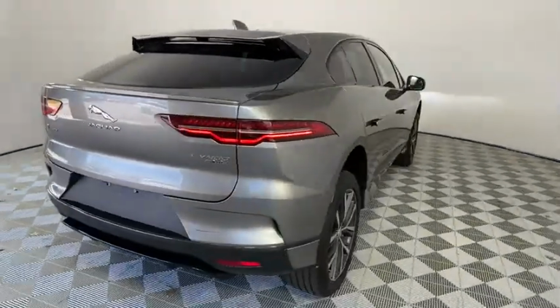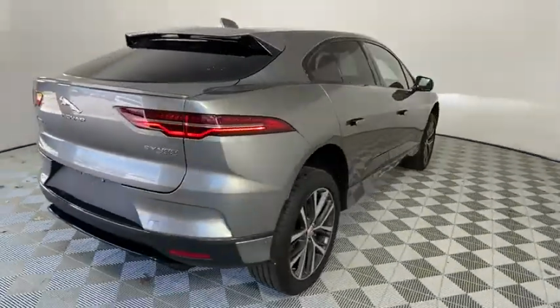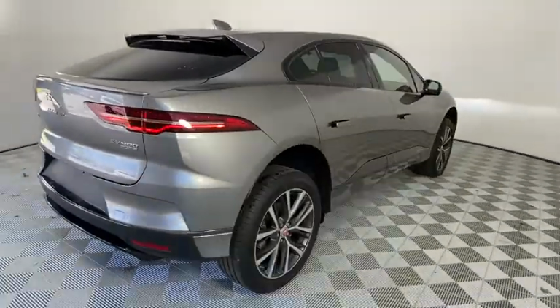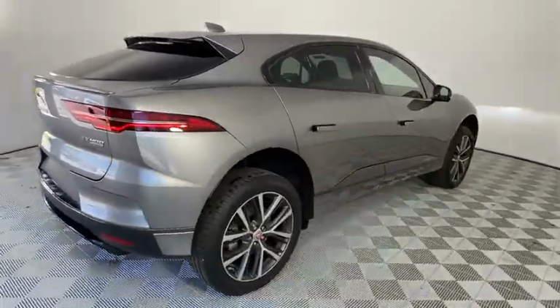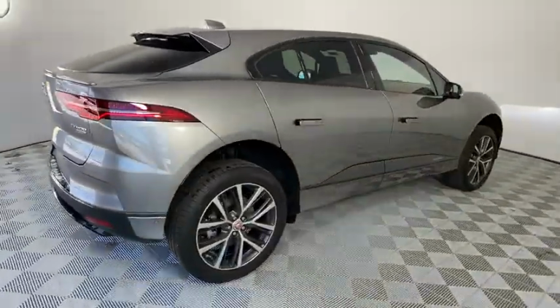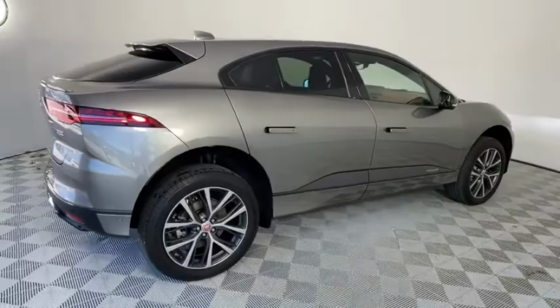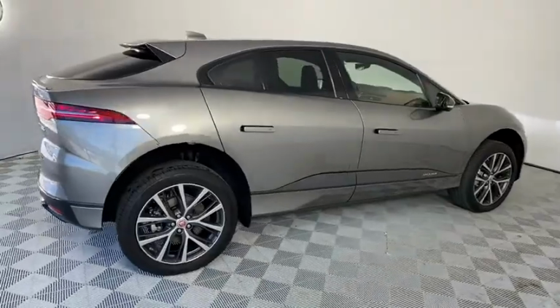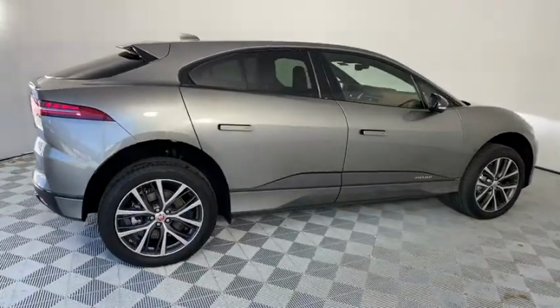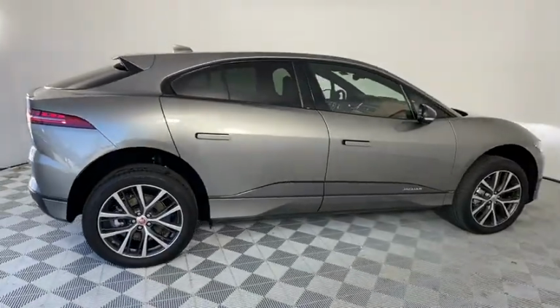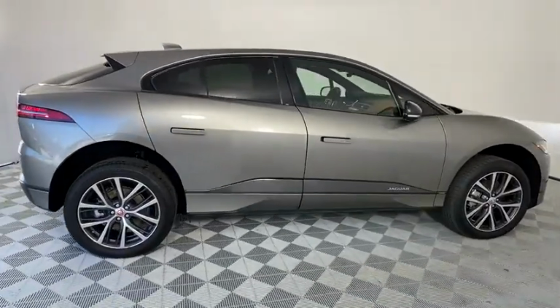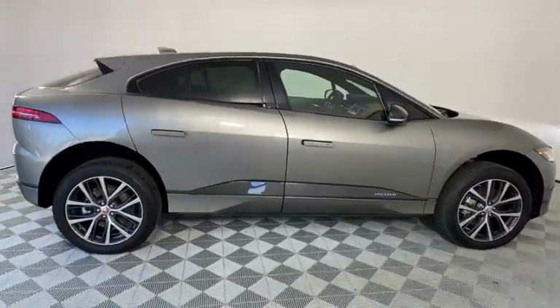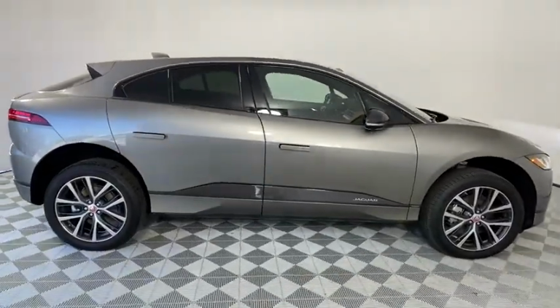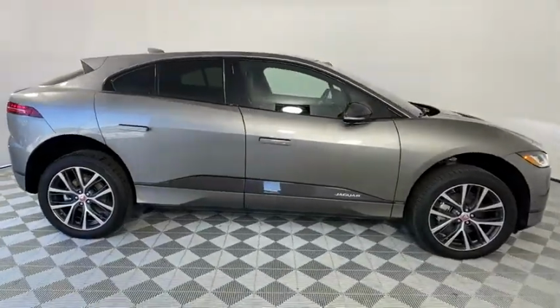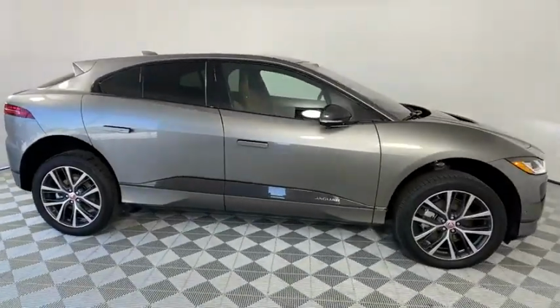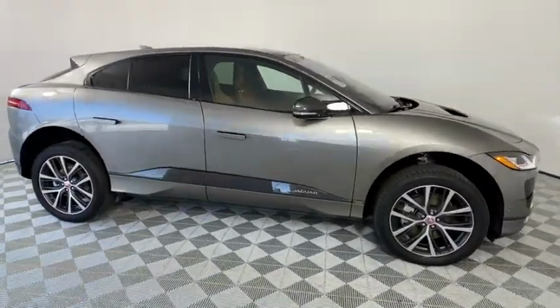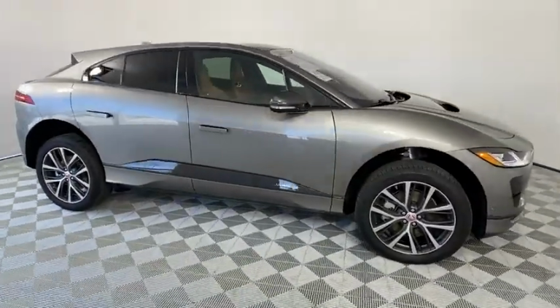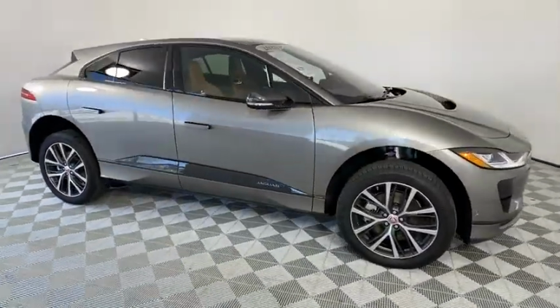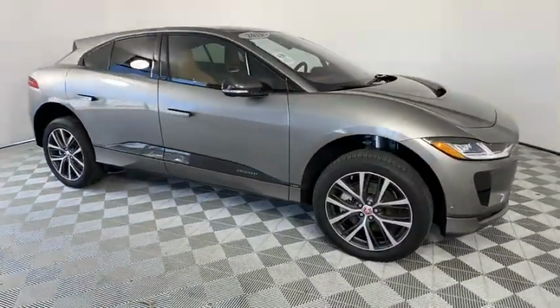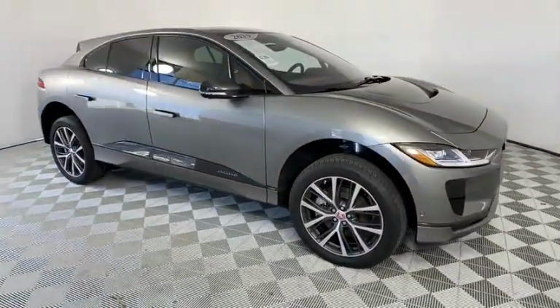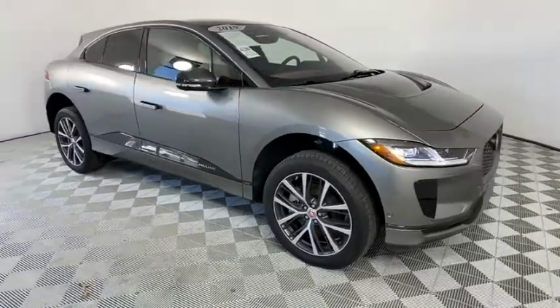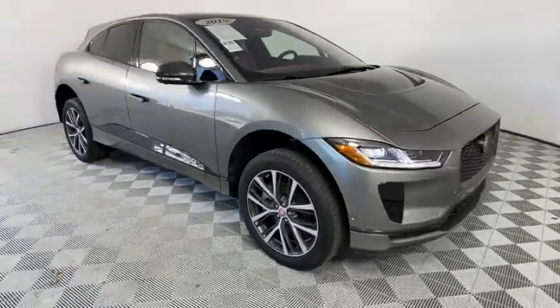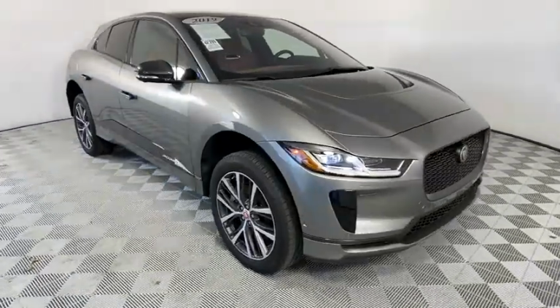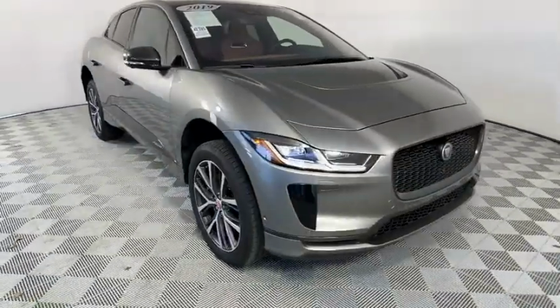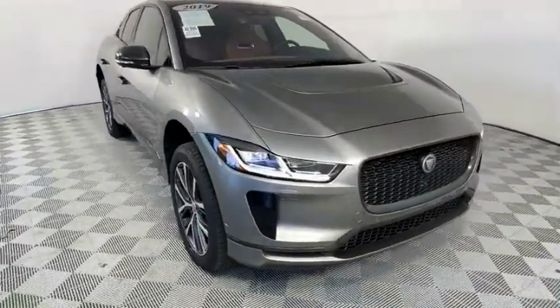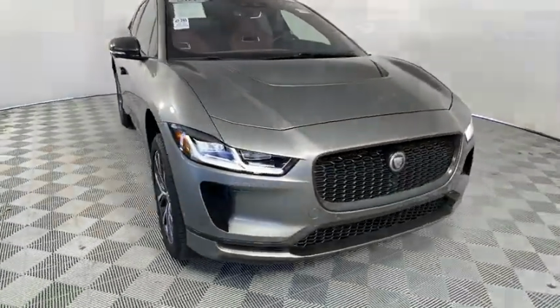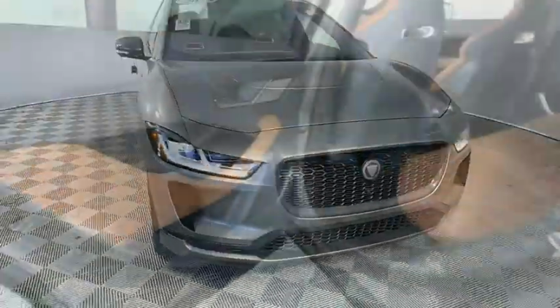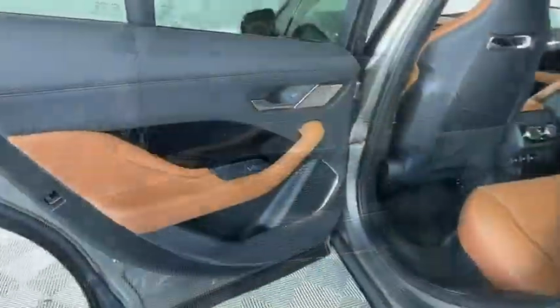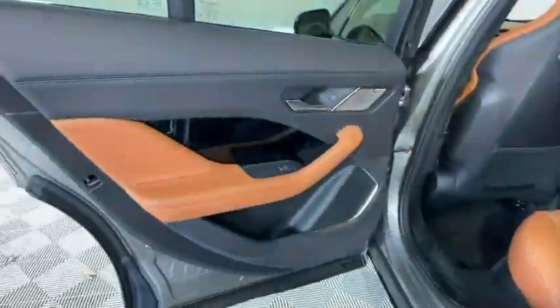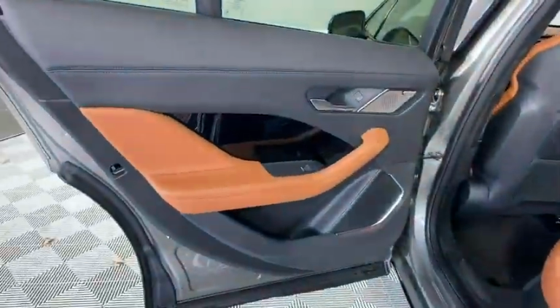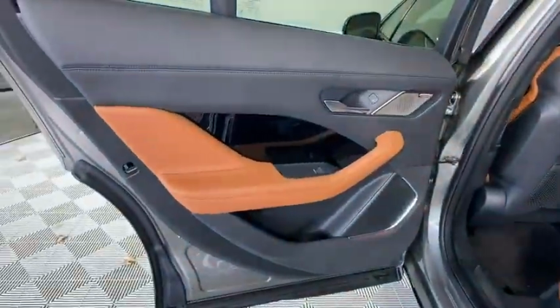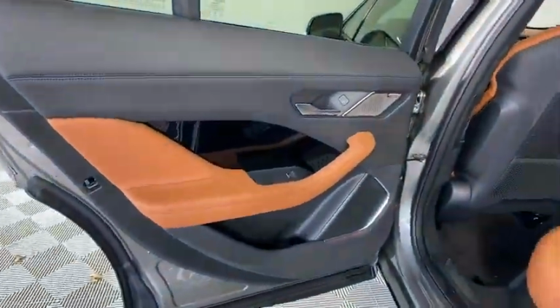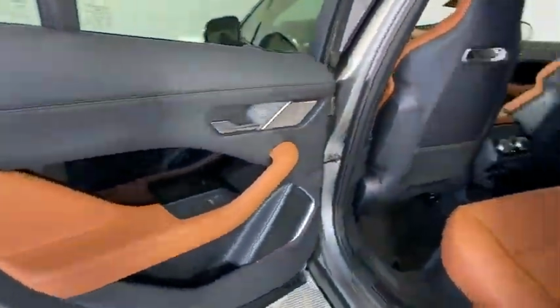This vehicle has less than 3,000 miles. Here are some of this vehicle's great options: traction control, power passenger seat, power liftgate, dual airbags, power steering, four-wheel disc brakes, compass.